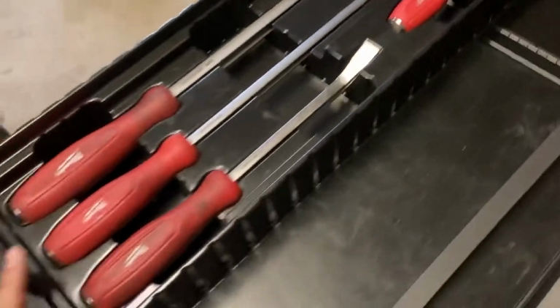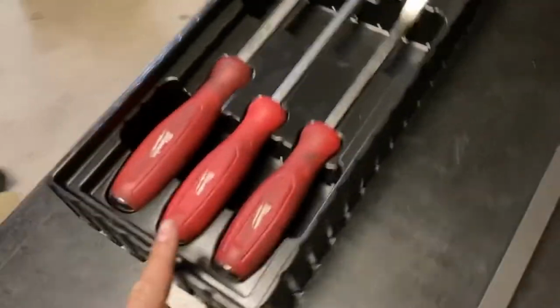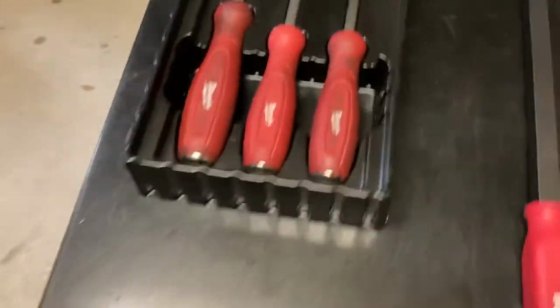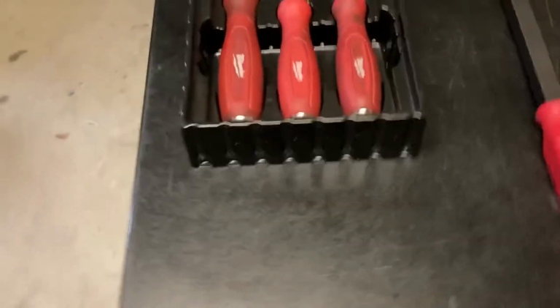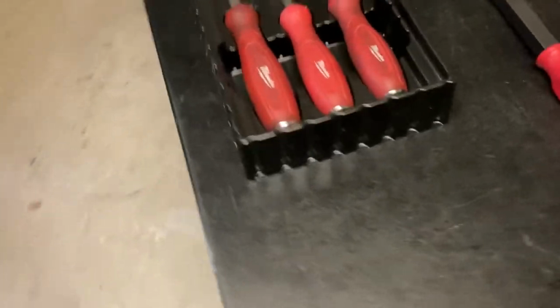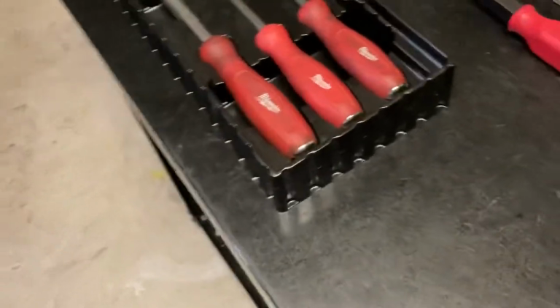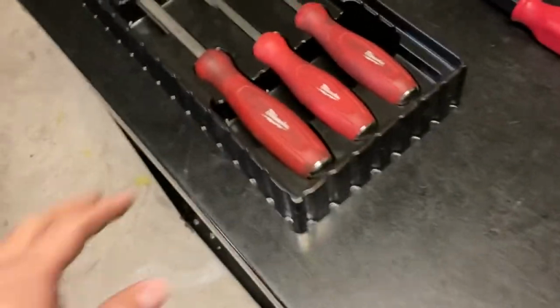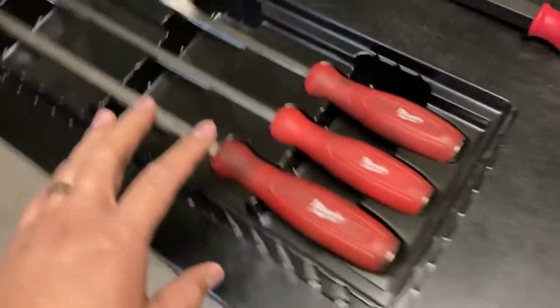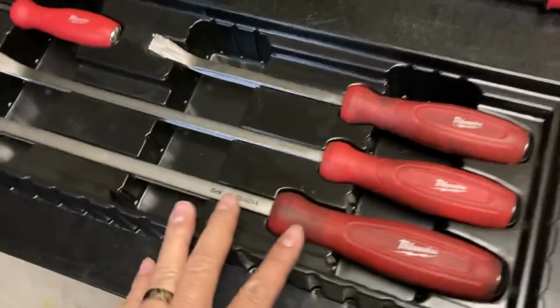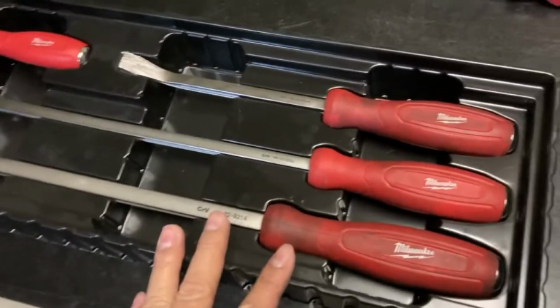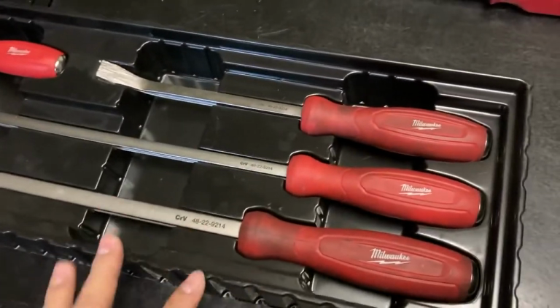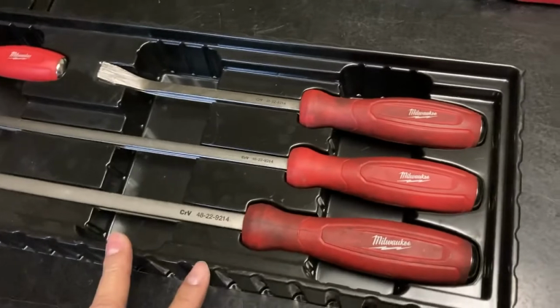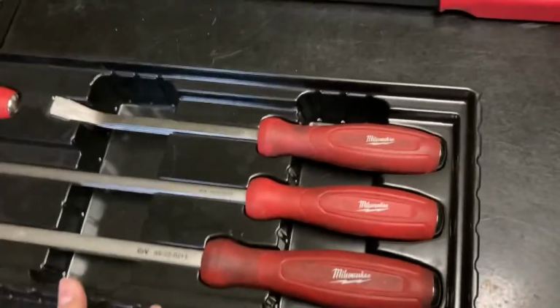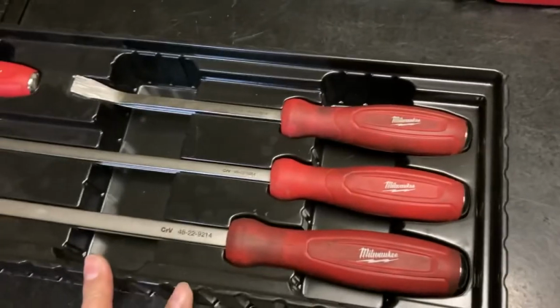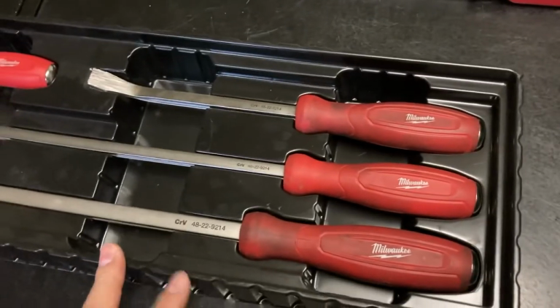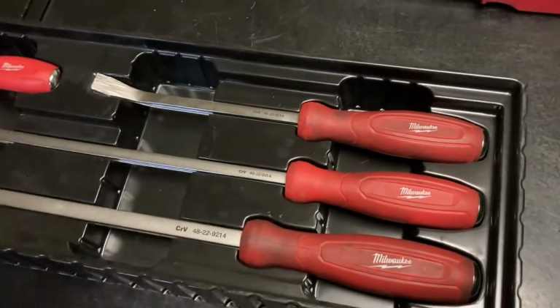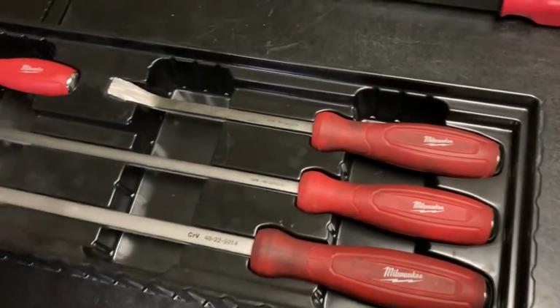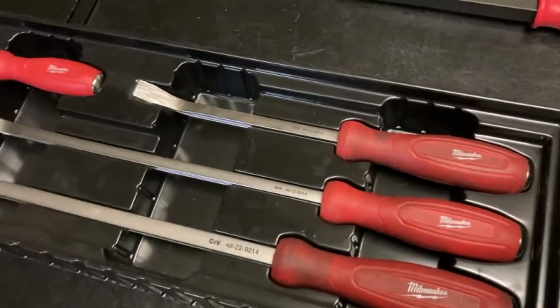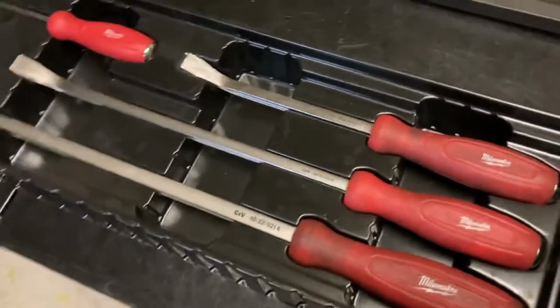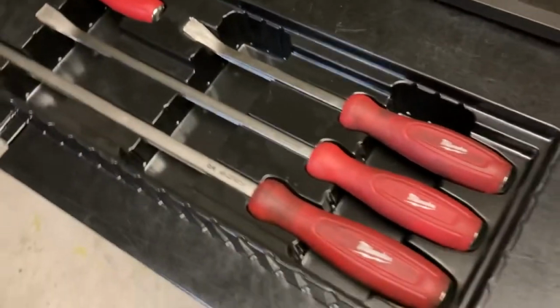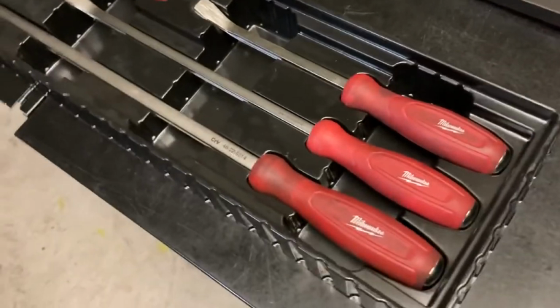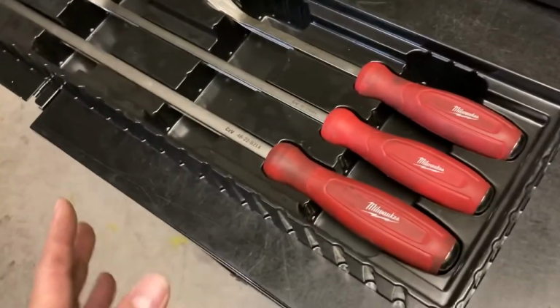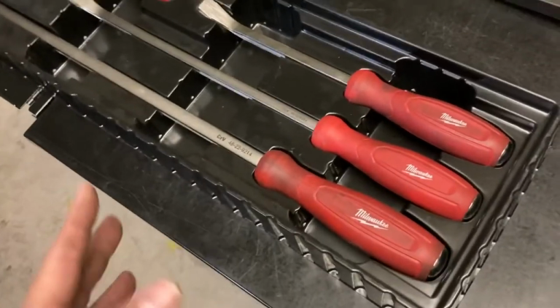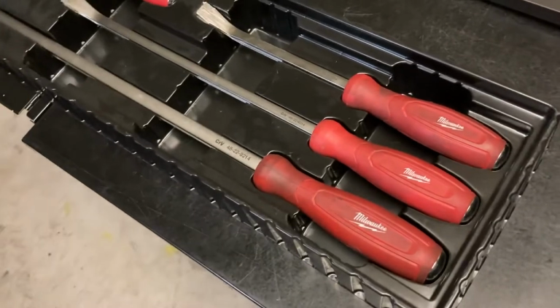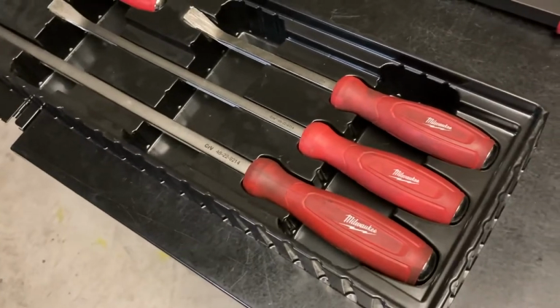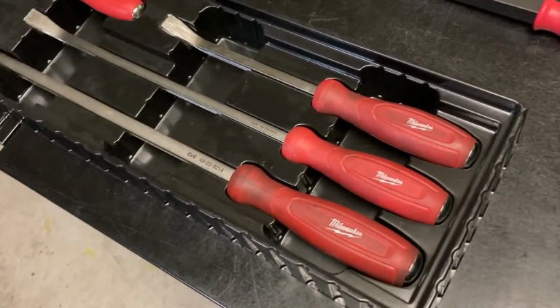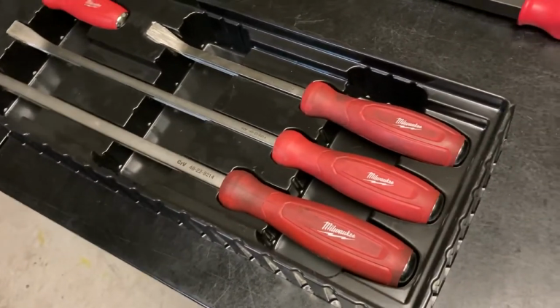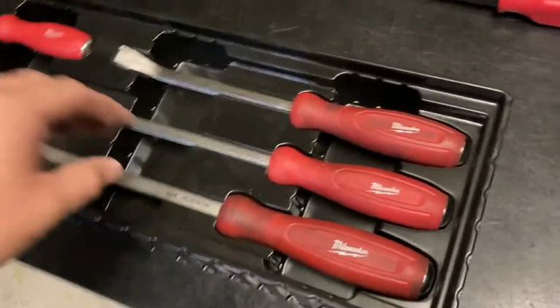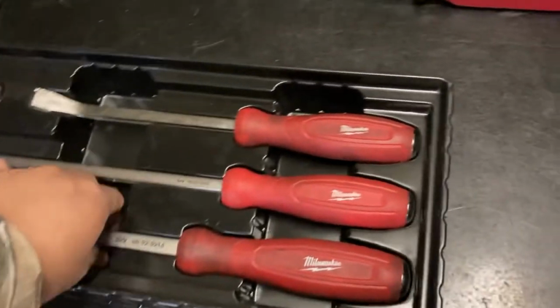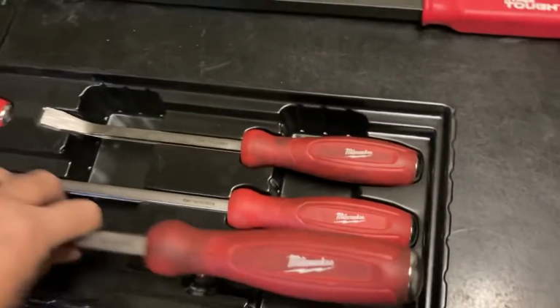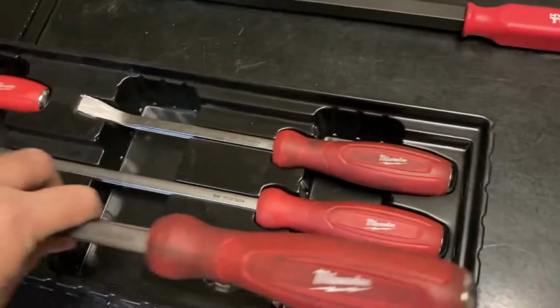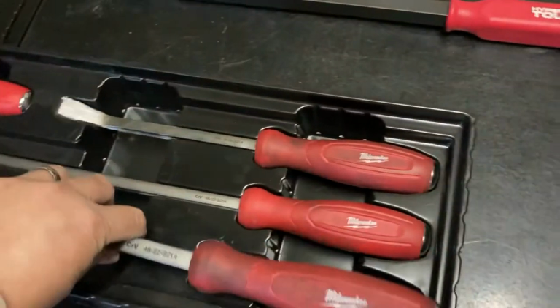Another factor I was considering was the blow-molded case — I wanted something that was organized. I know this would take a lot of real estate in the toolbox itself, but I don't mind that. I want something where I can just look in there, pull it out, and know exactly what size I wanted.